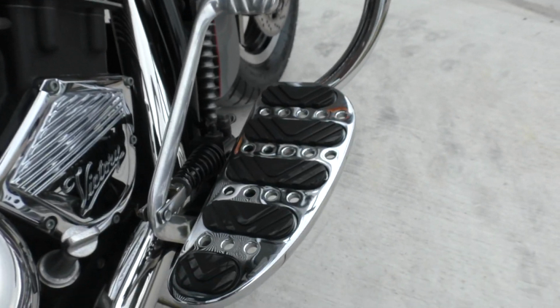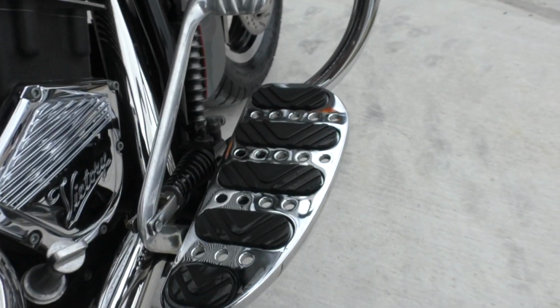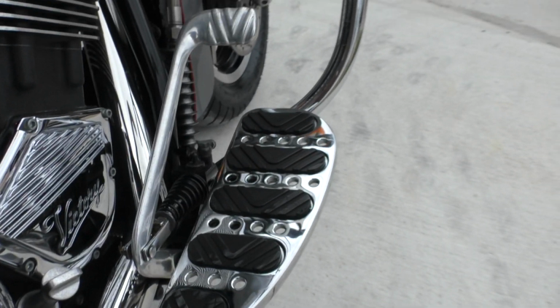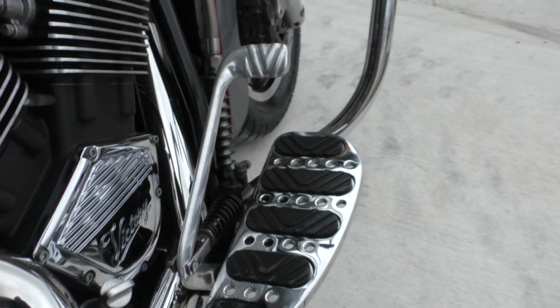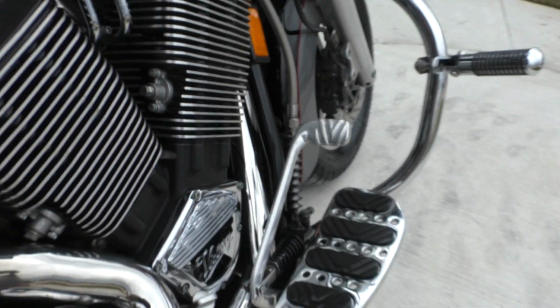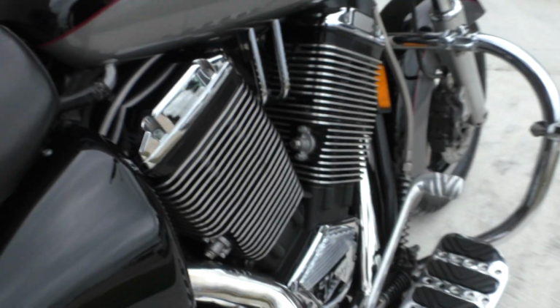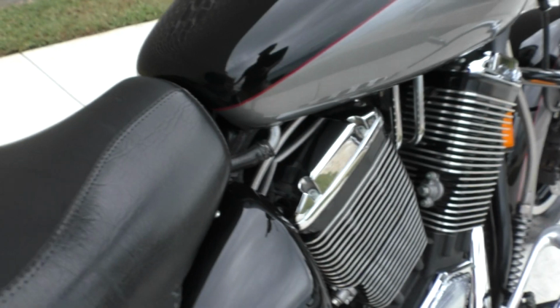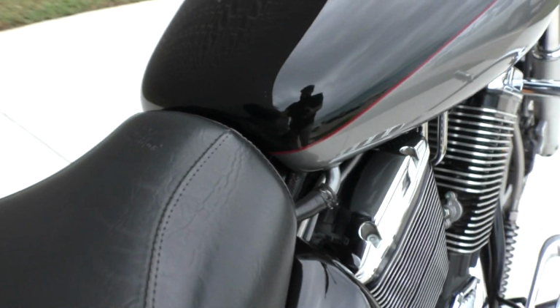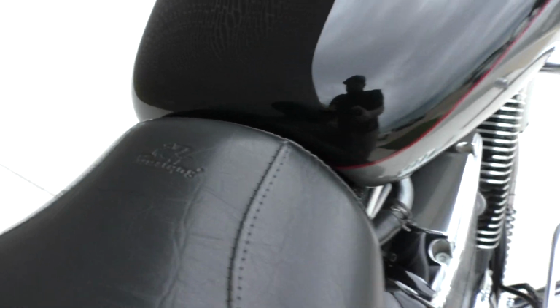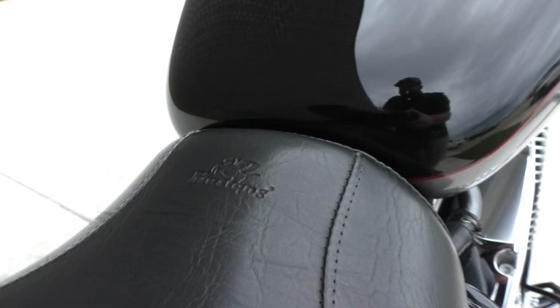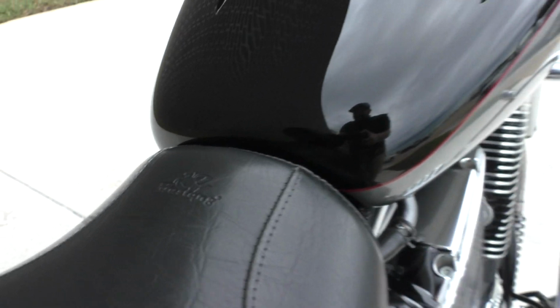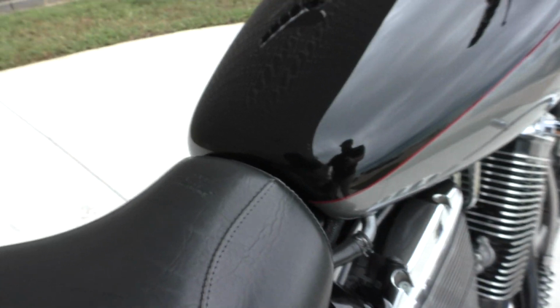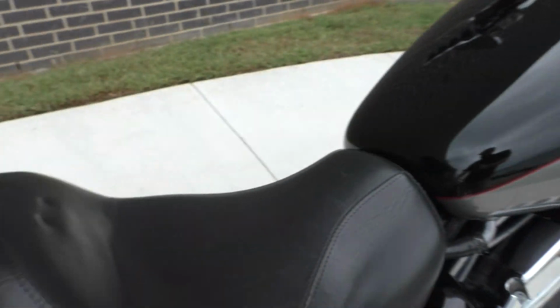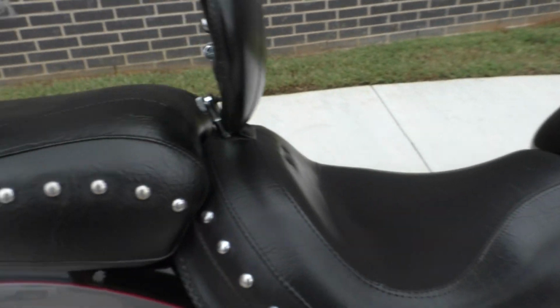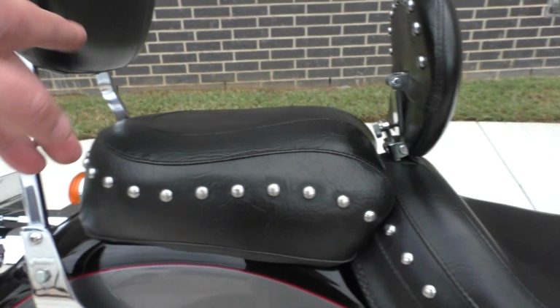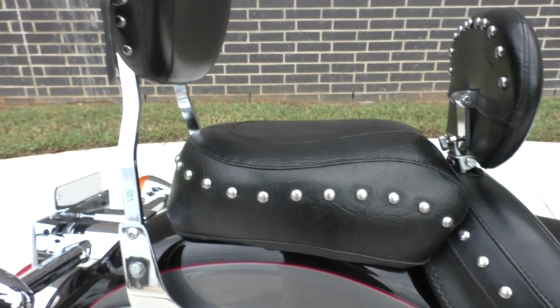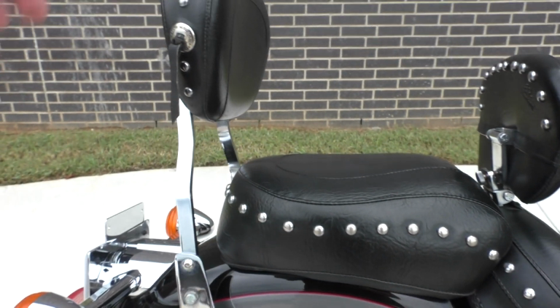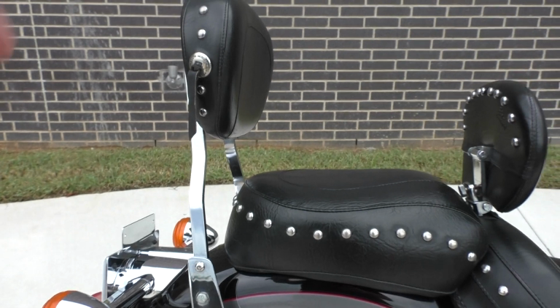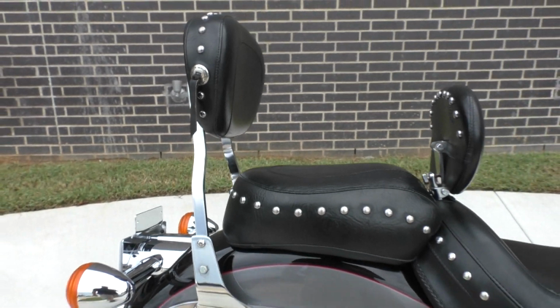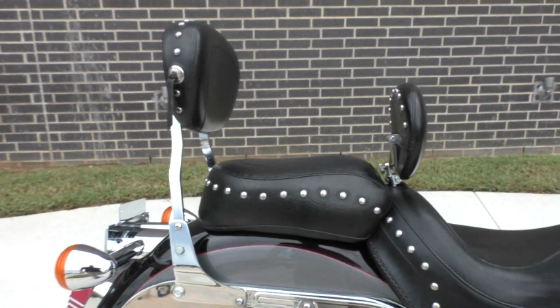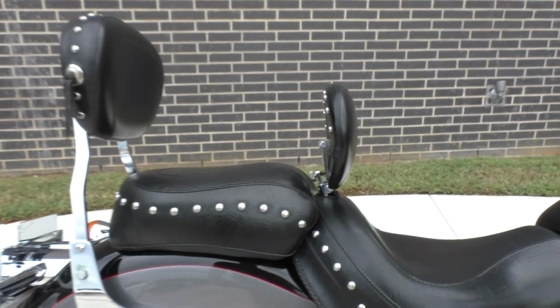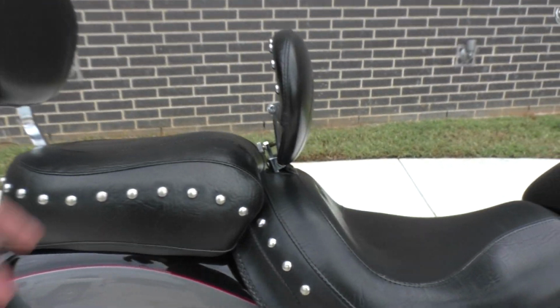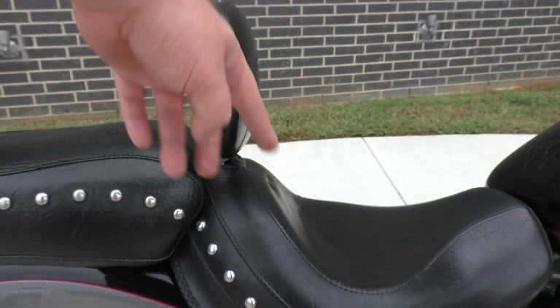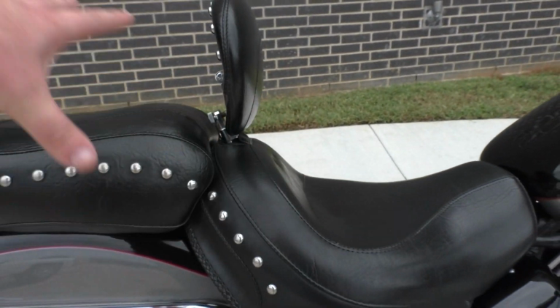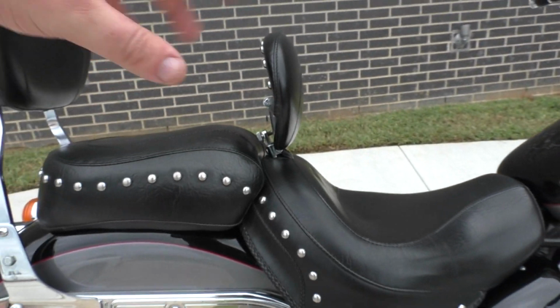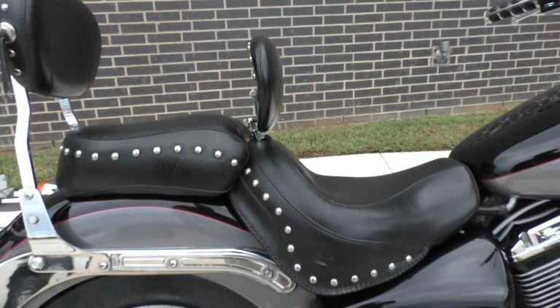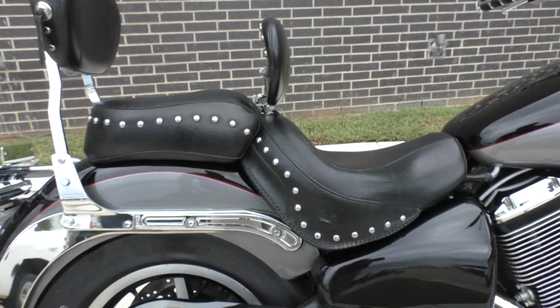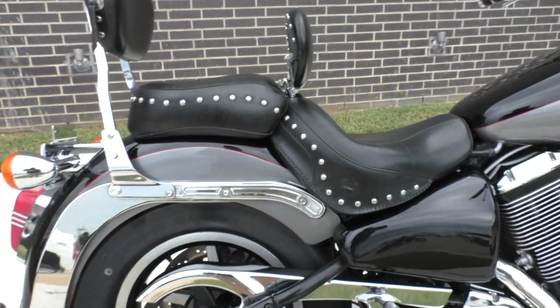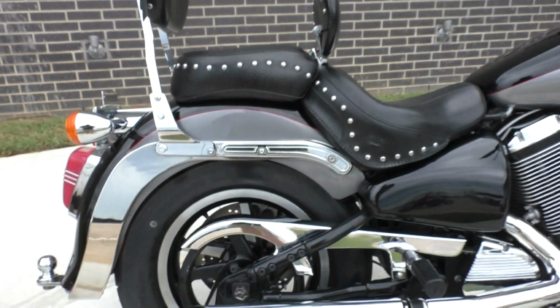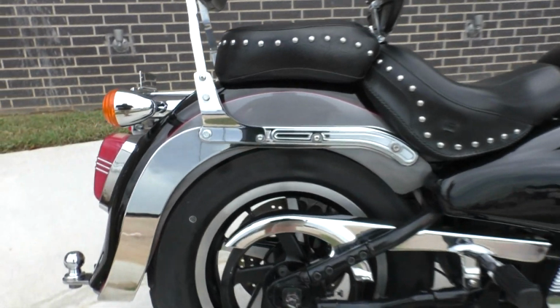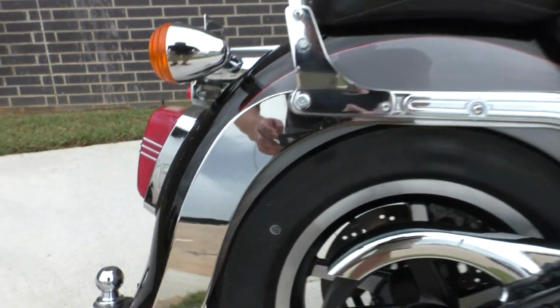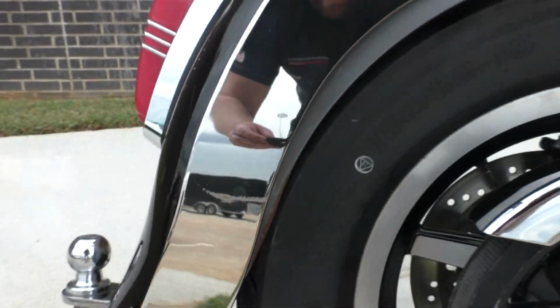I think those are probably upgraded floorboards. It's also got a Mustang 2-up touring seat, the entire passenger backrest, and driver's backrest — probably like a $700 setup right there.